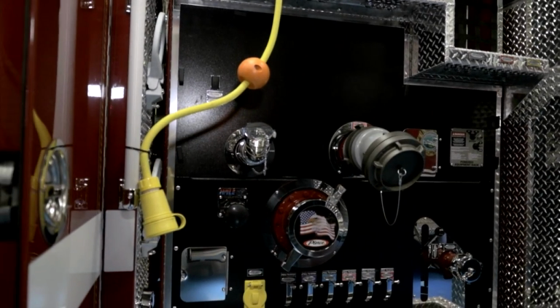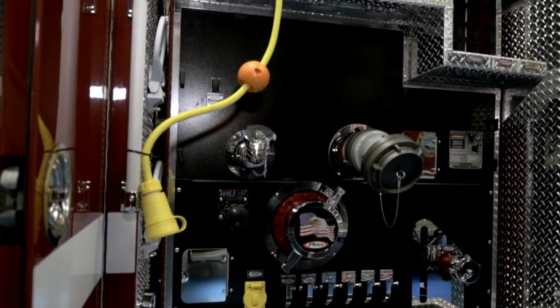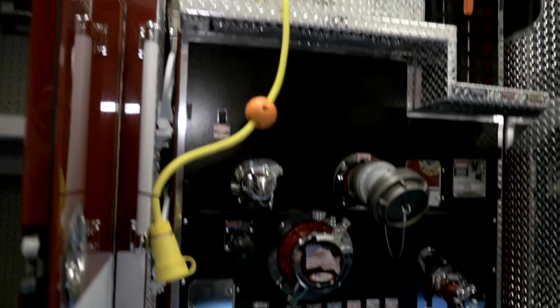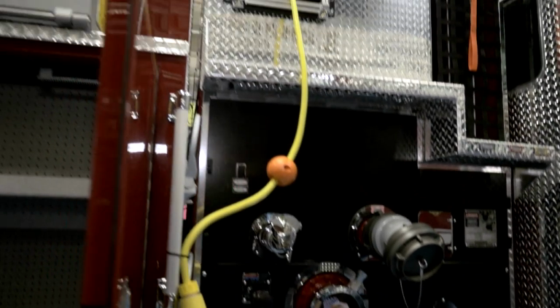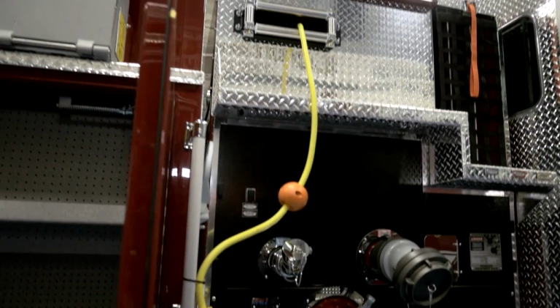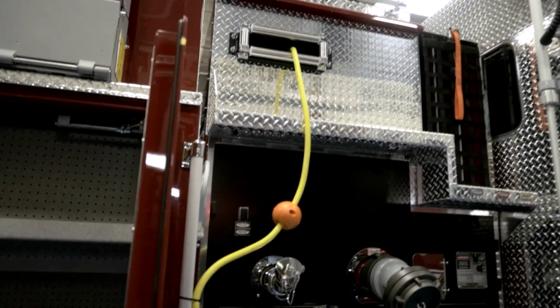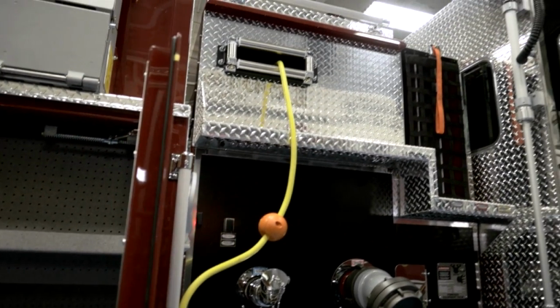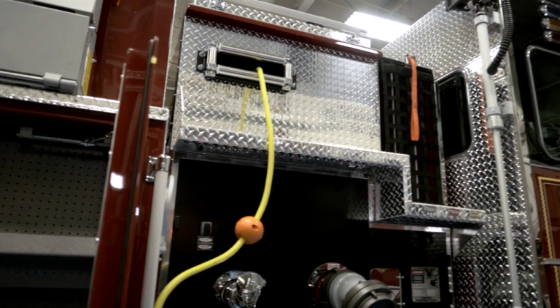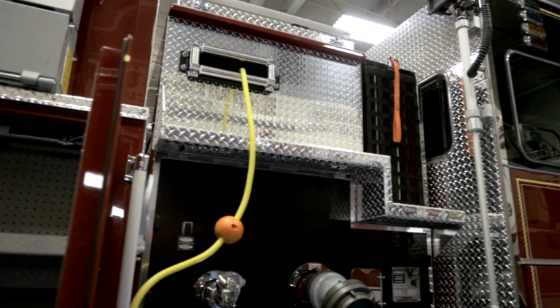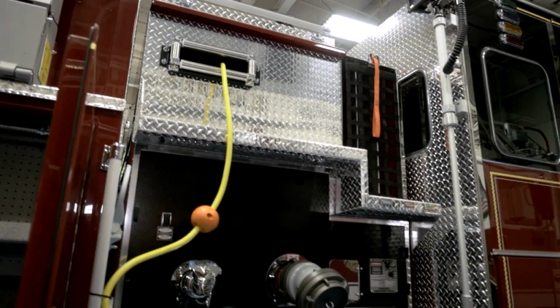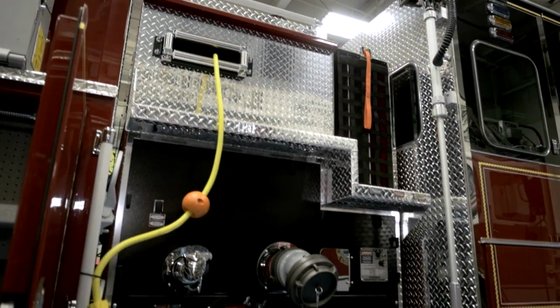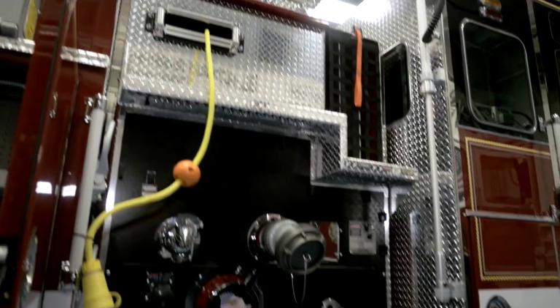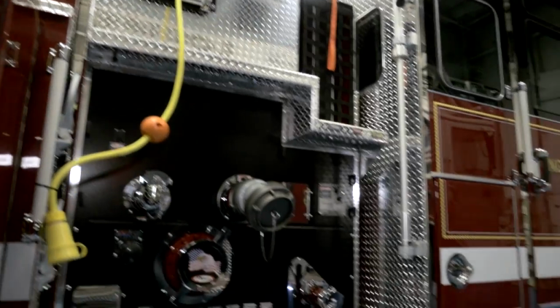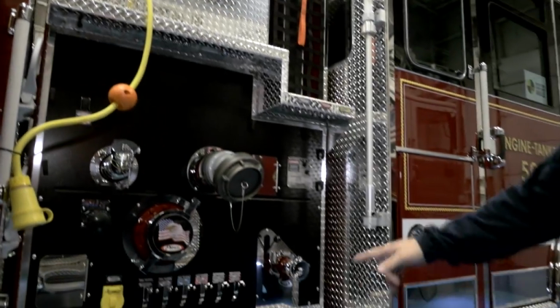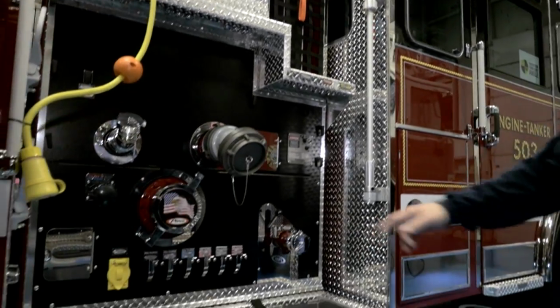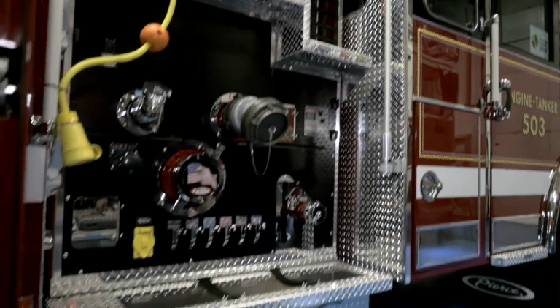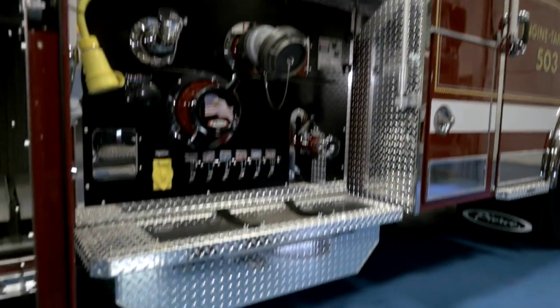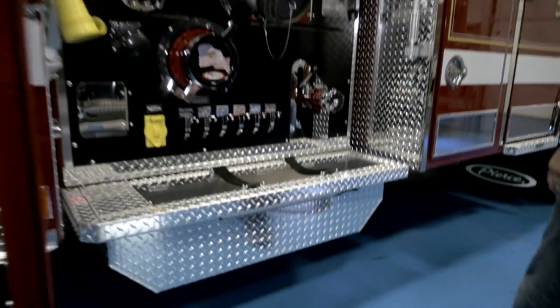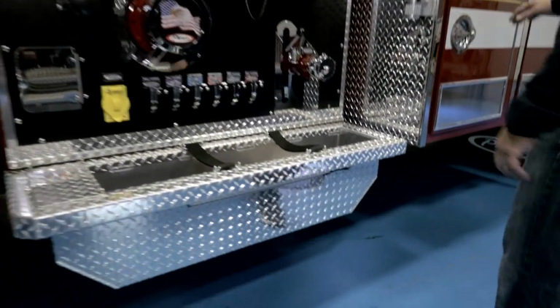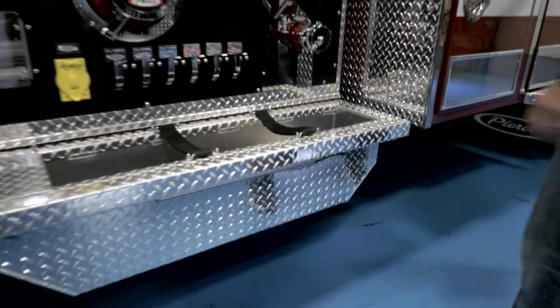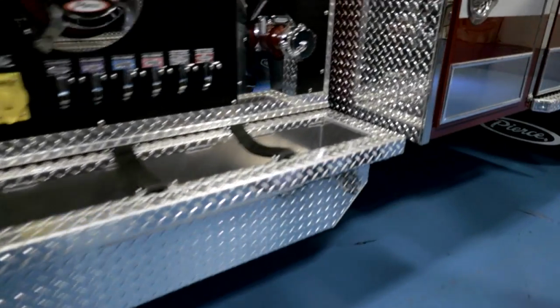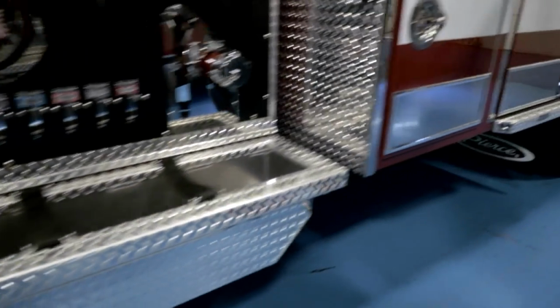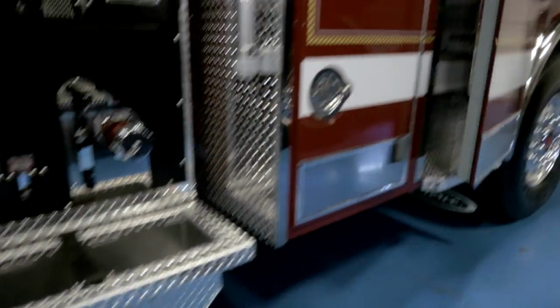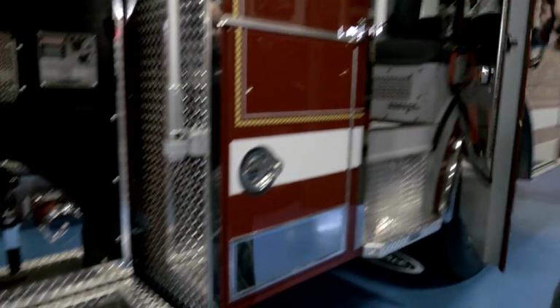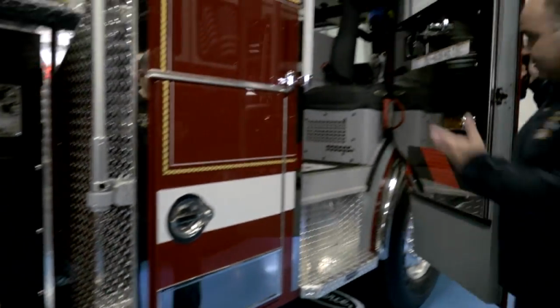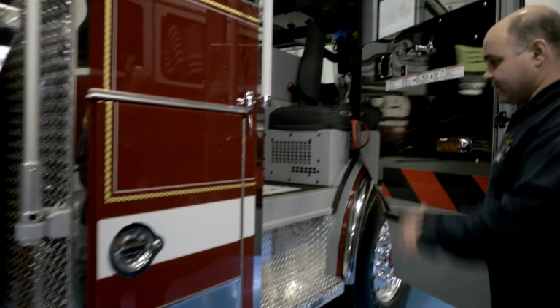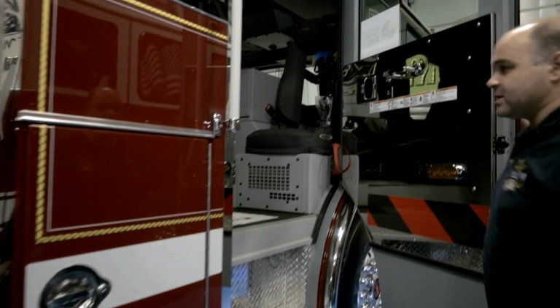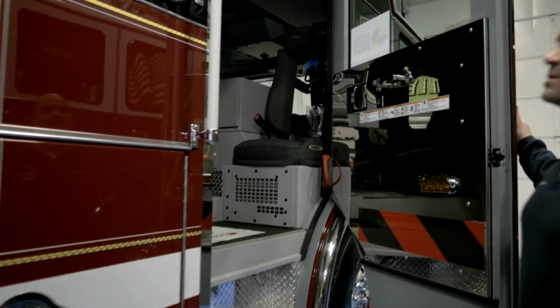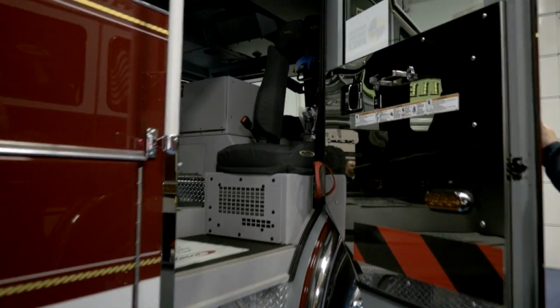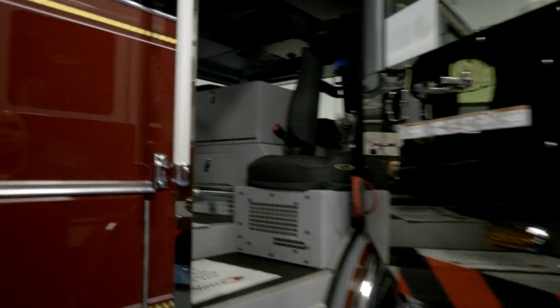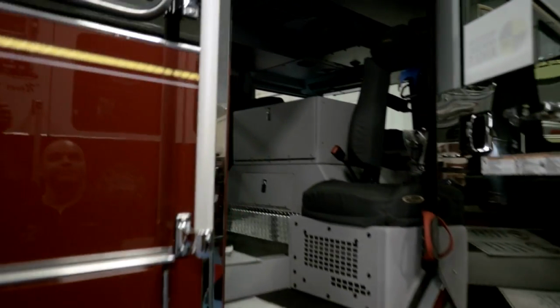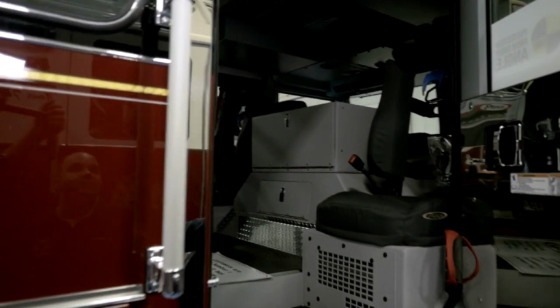We have a pre-connected cord reel with 250 feet so we can take it into a house or building and deploy our own power, especially when the power has been turned off or secured. On the other side of the pump there are troughs for hose lines.